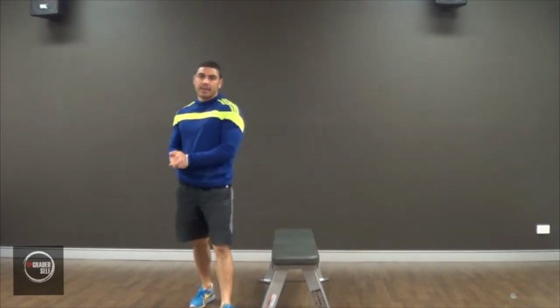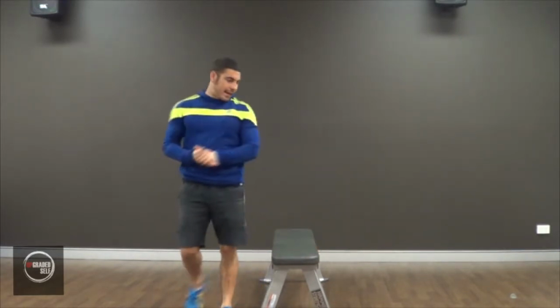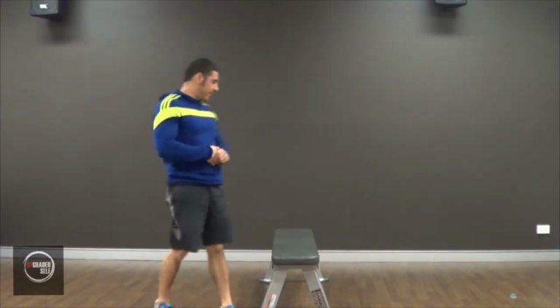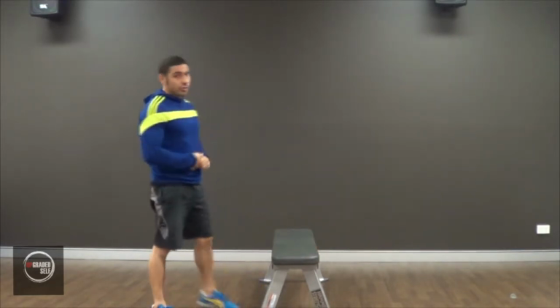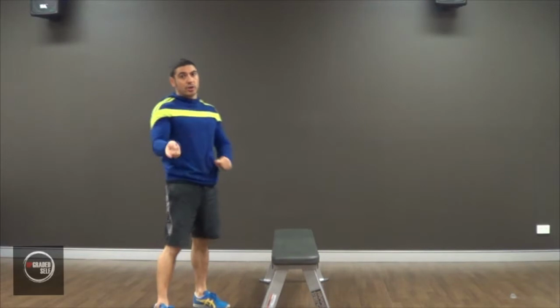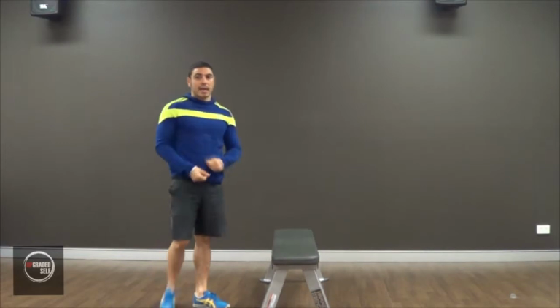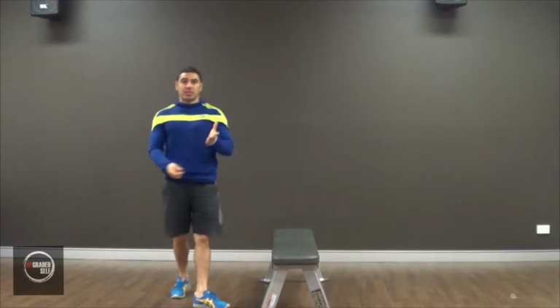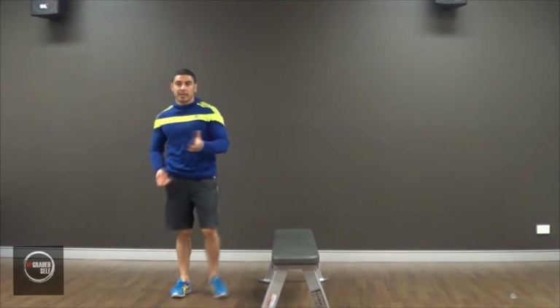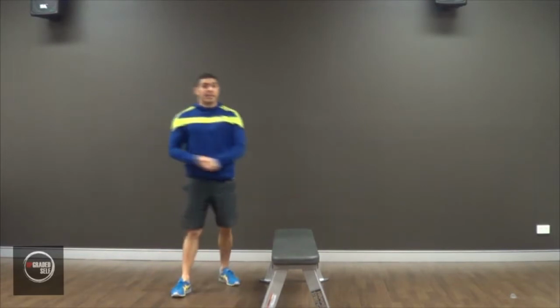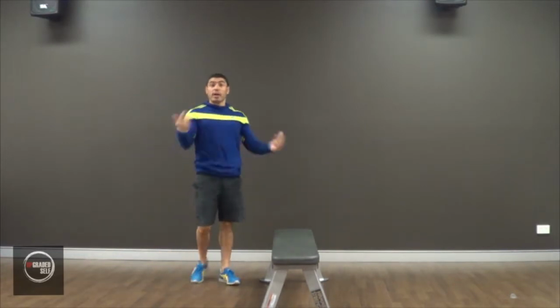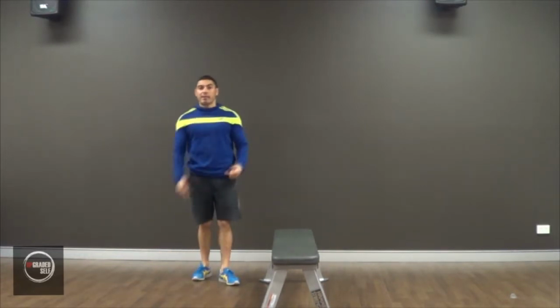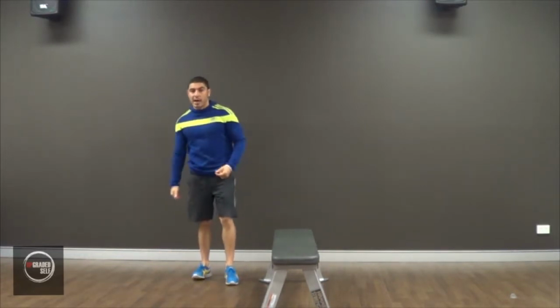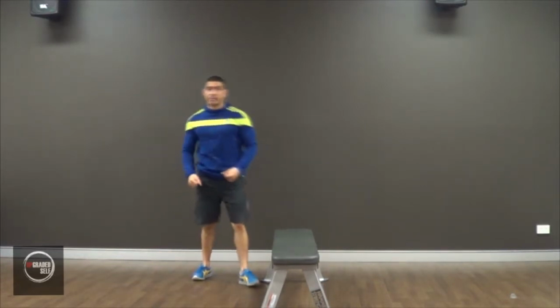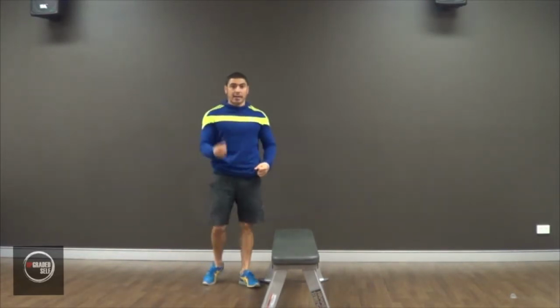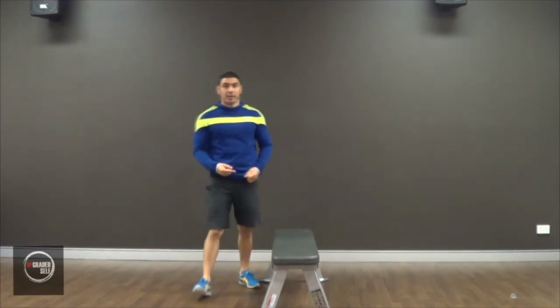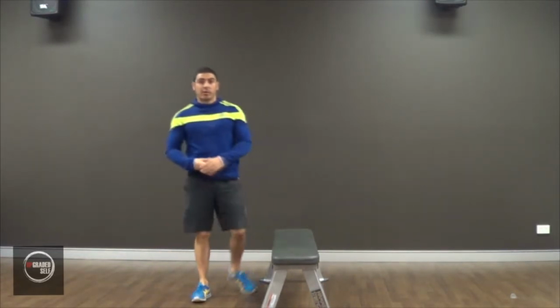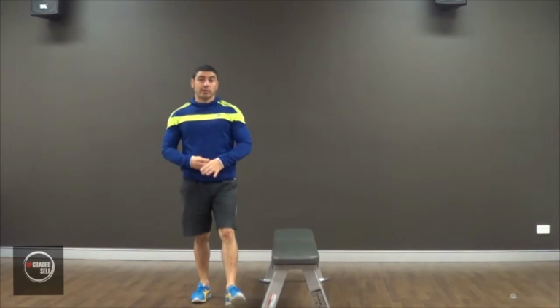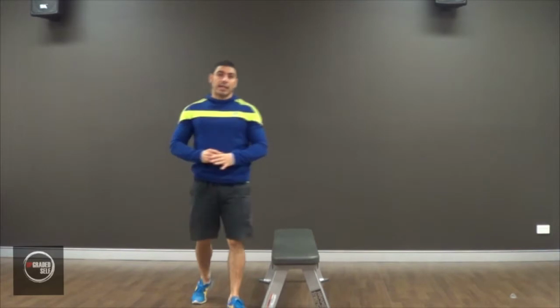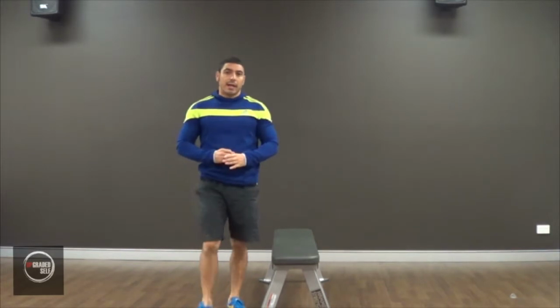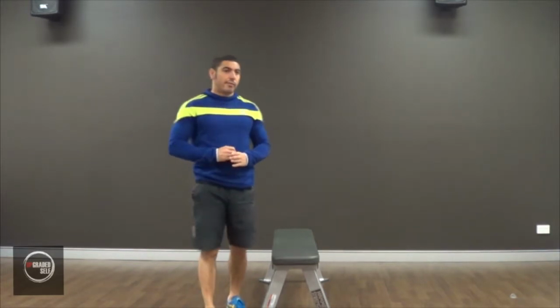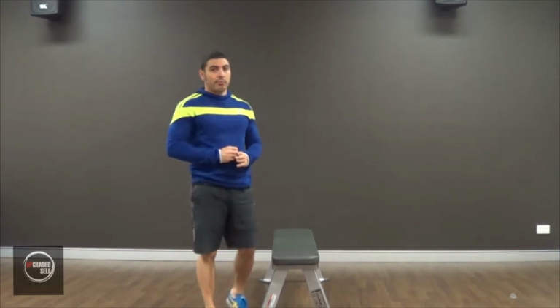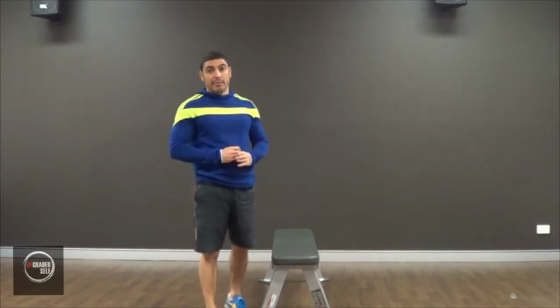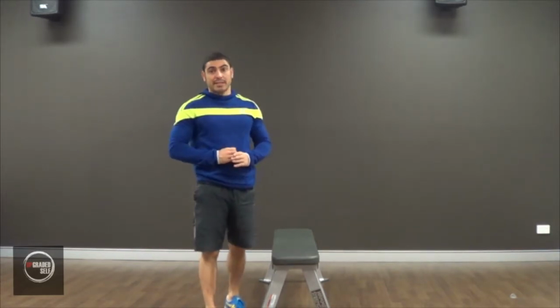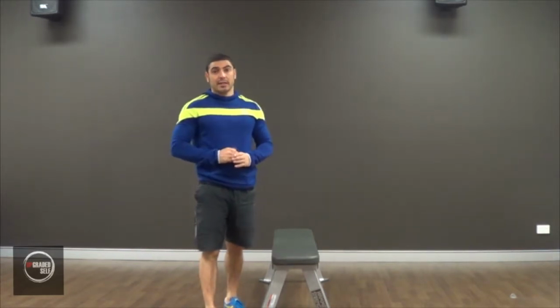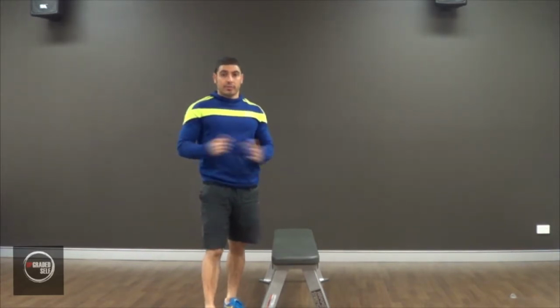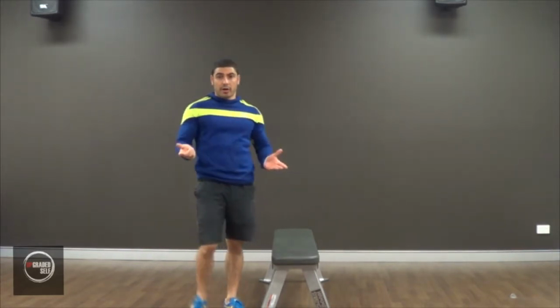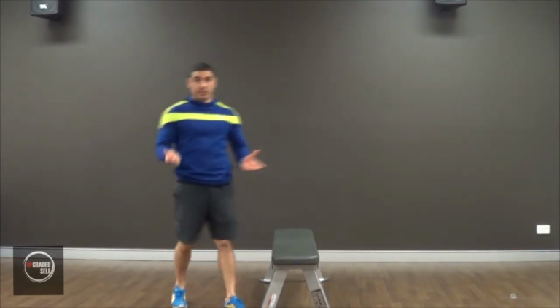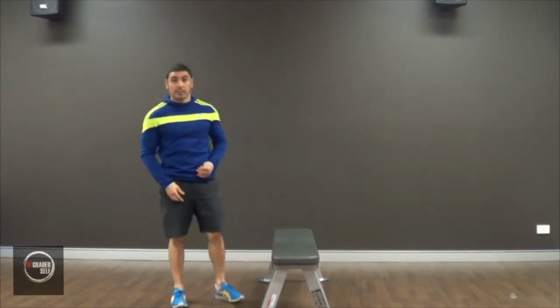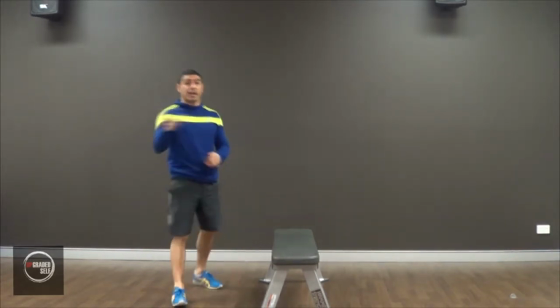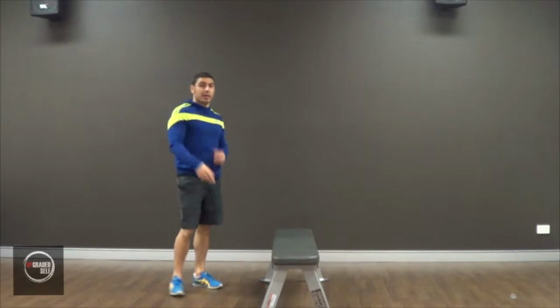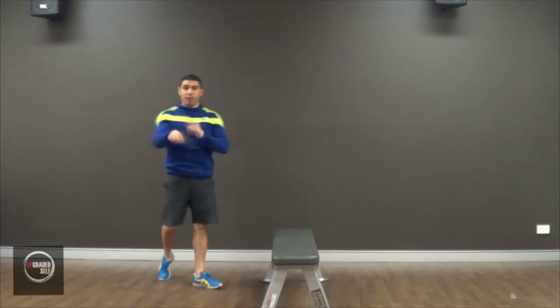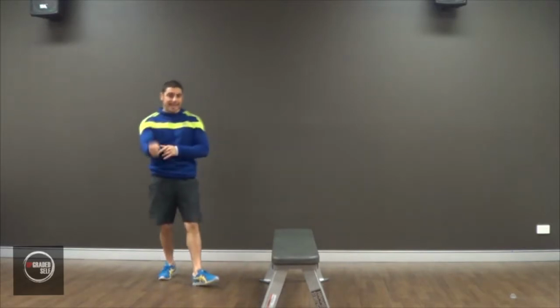So today I'm going to be teaching you bench hops and bench jumps. These are really great for cardio, really great for interval training, and great for ramping up the intensity on your programs. I'm going to show you how to do it, then I'm going to break it down.